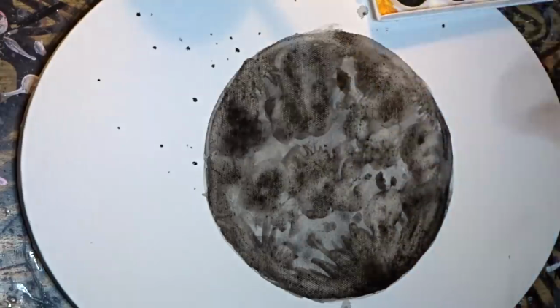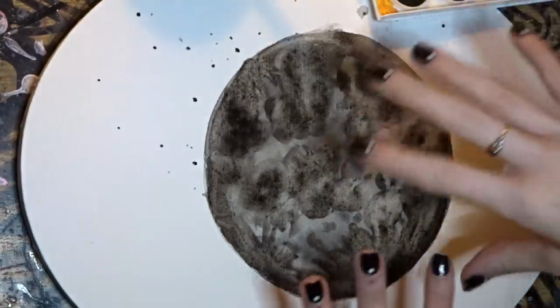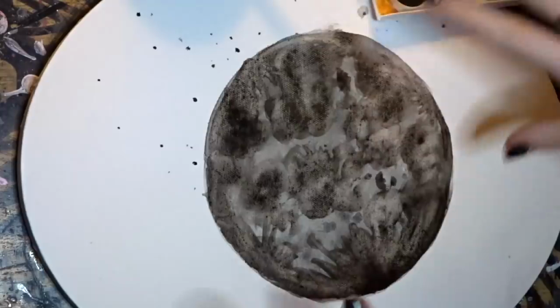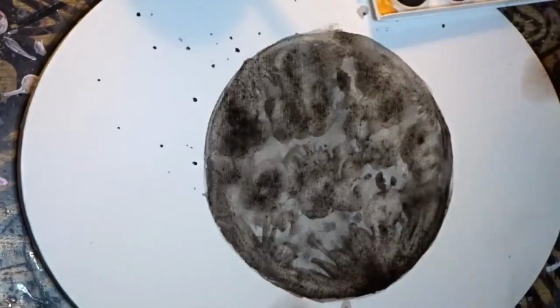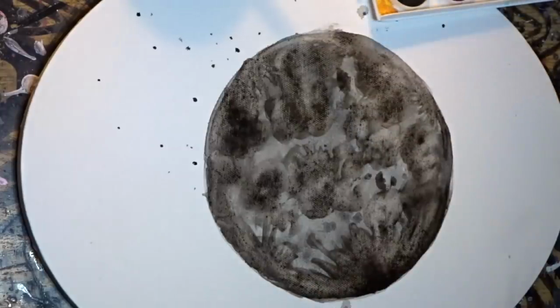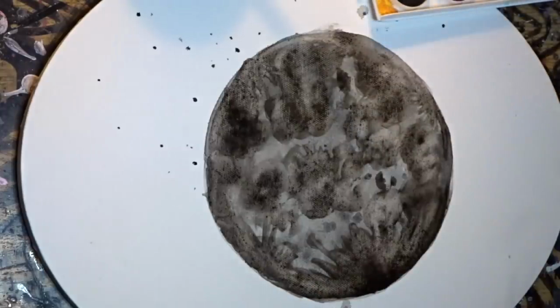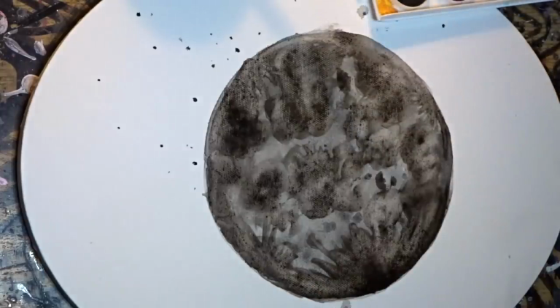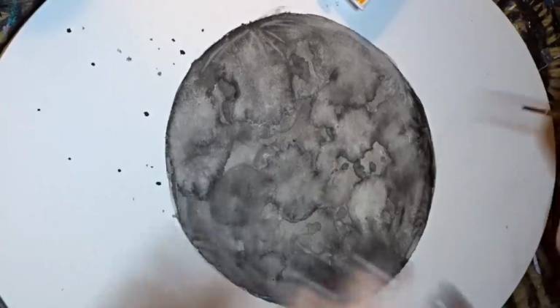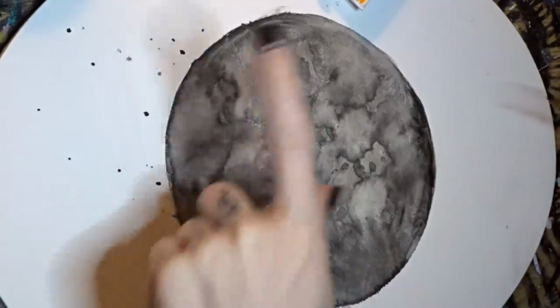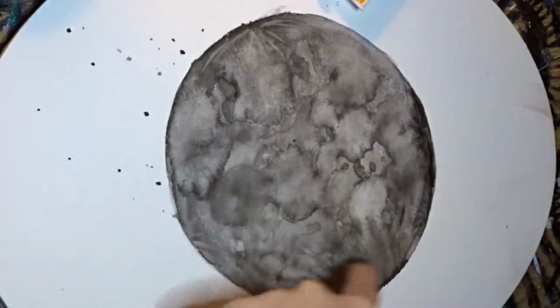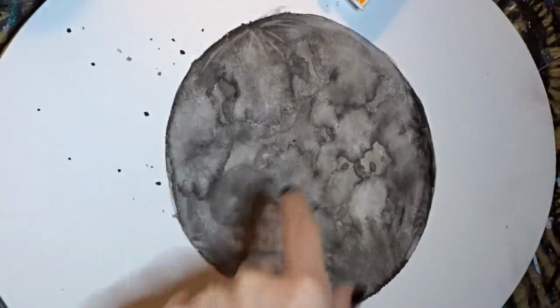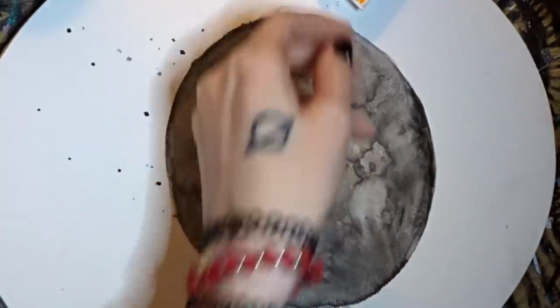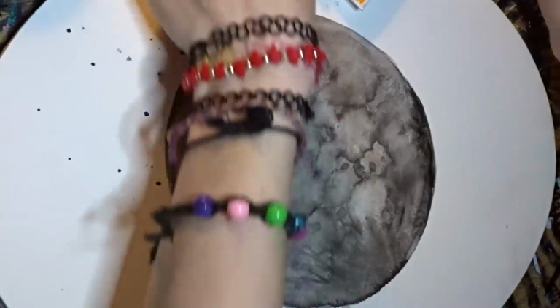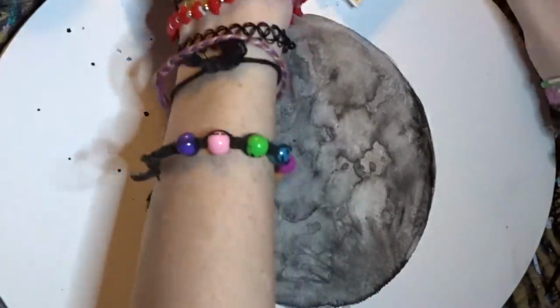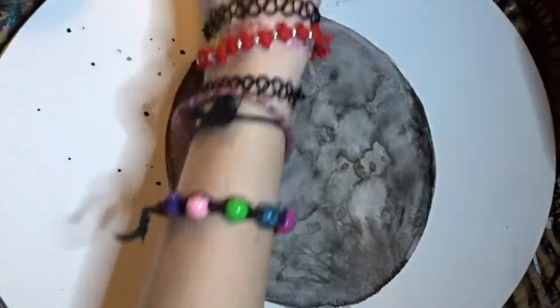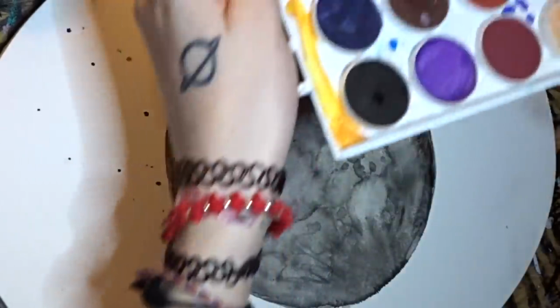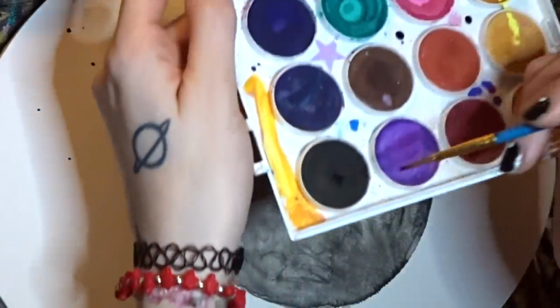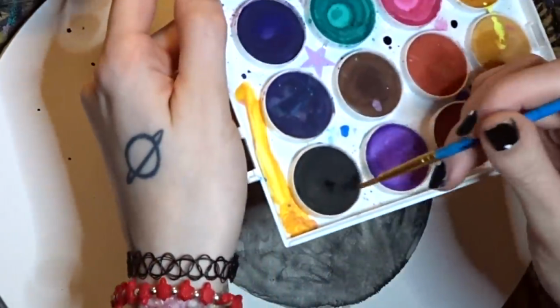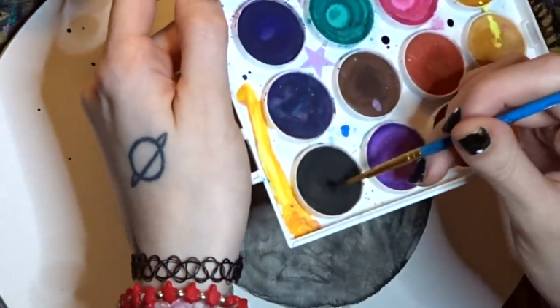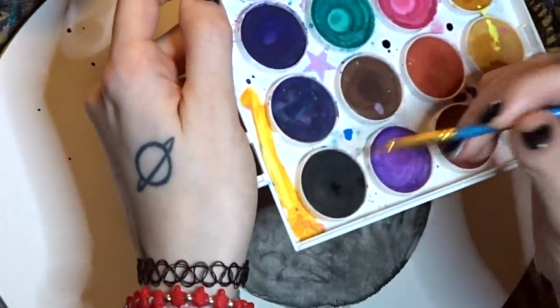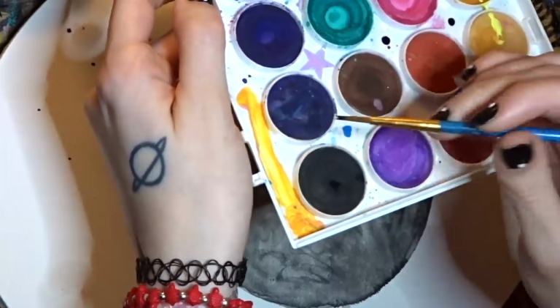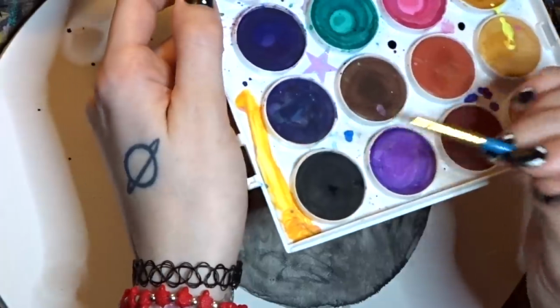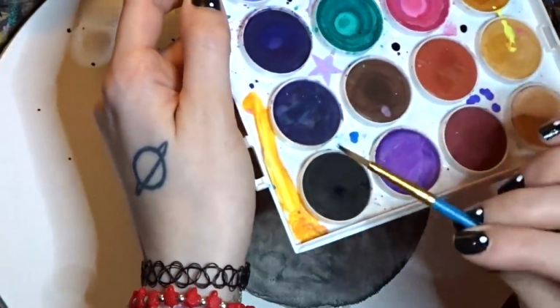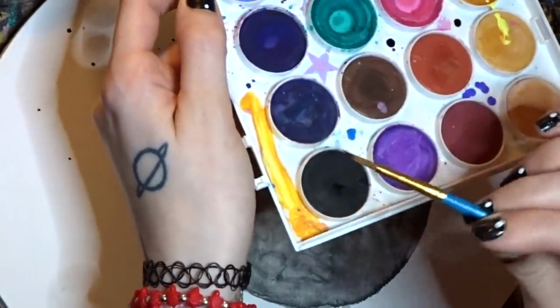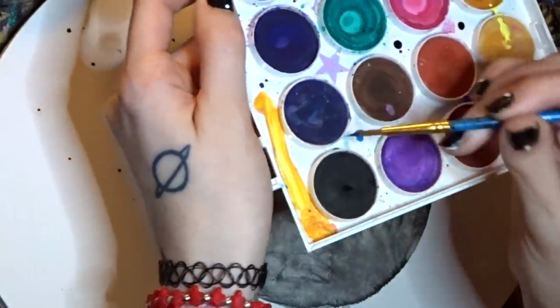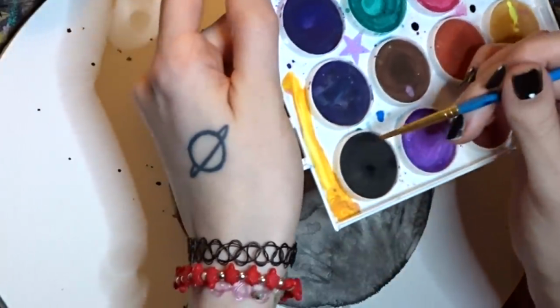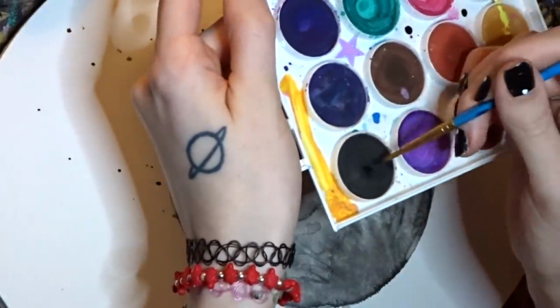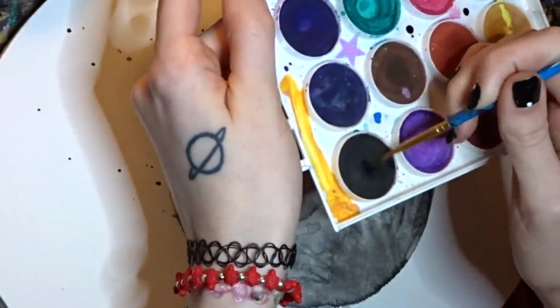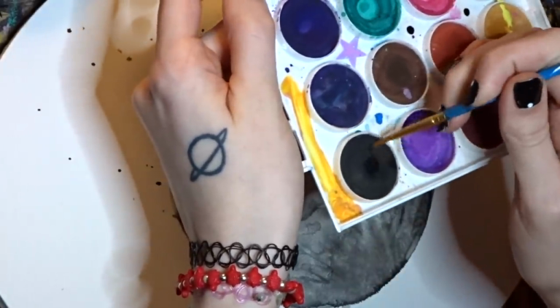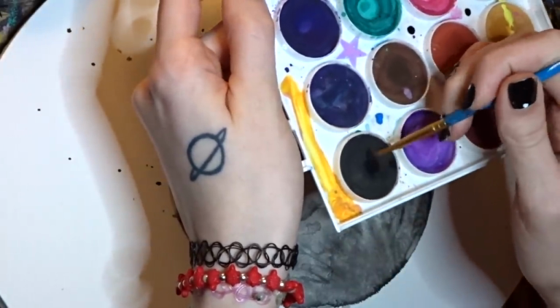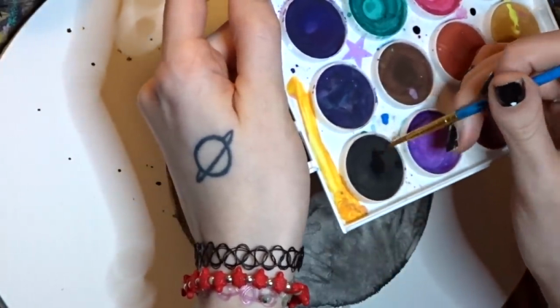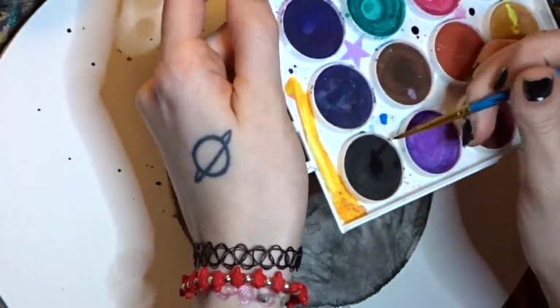And then you let it dry again. So after it's all dry, we're going to get our black watercolor again. Don't use too much water for this part, just a little bit and dip it in.